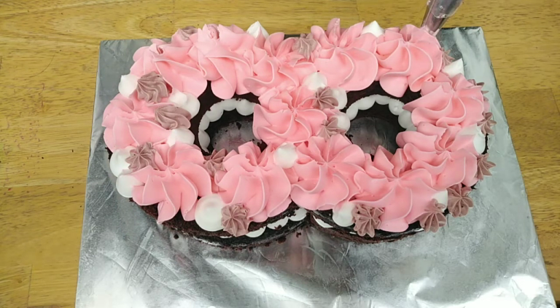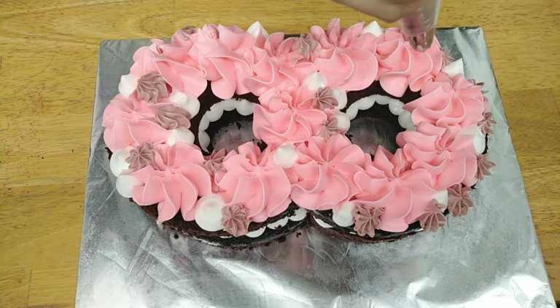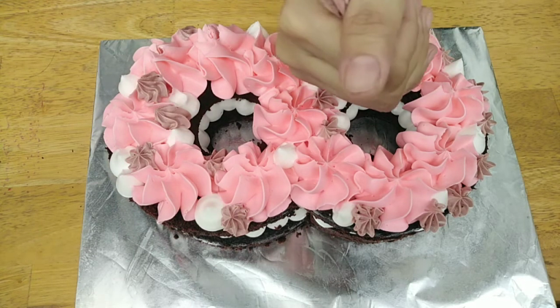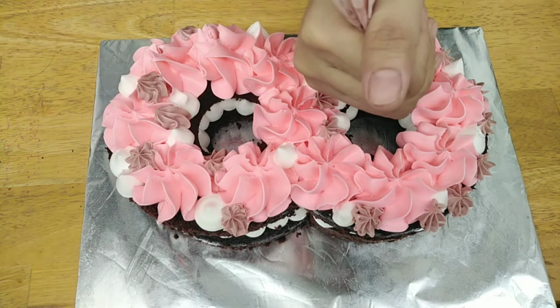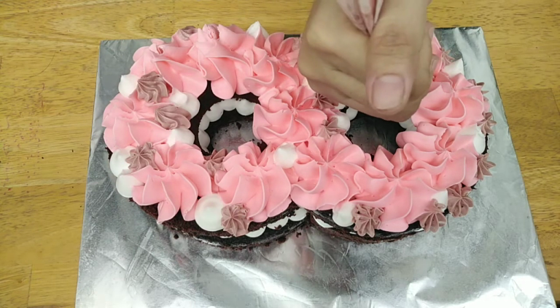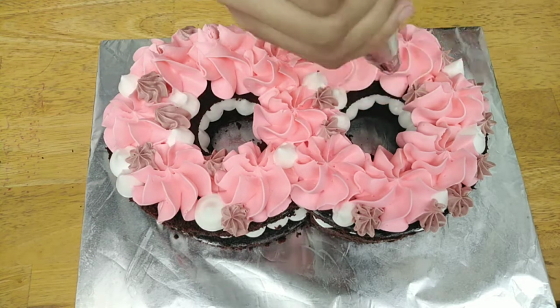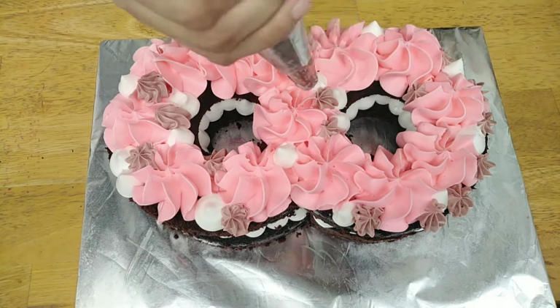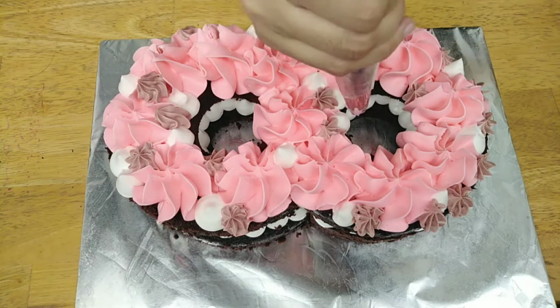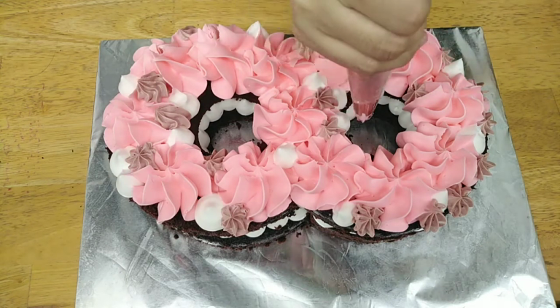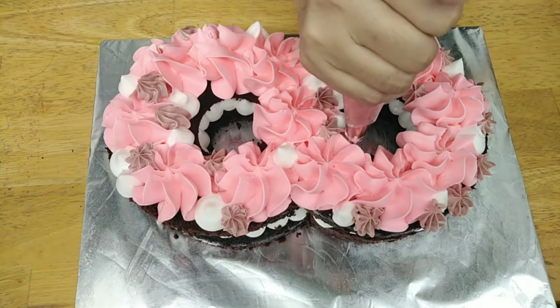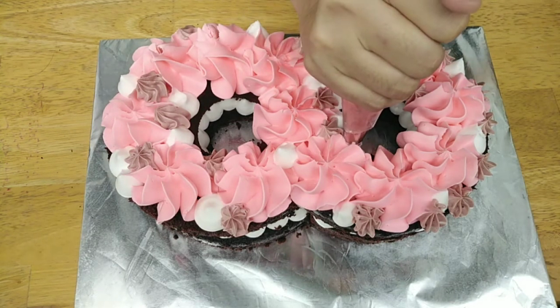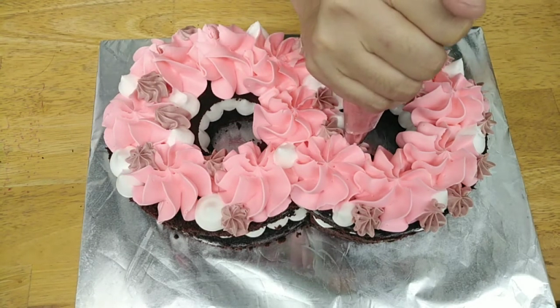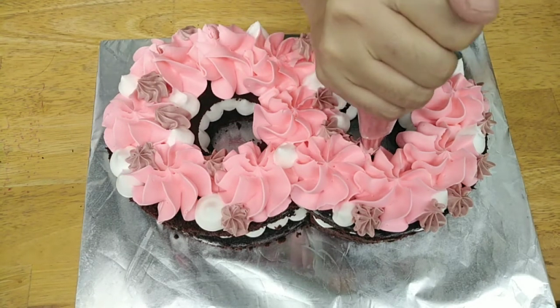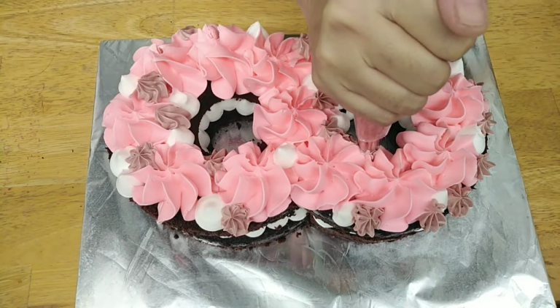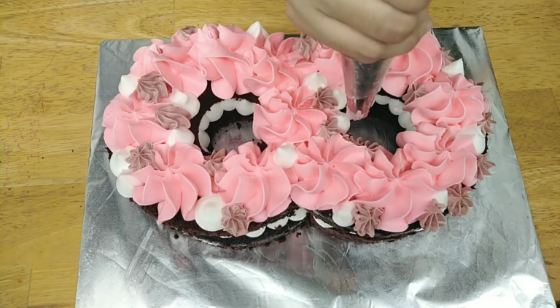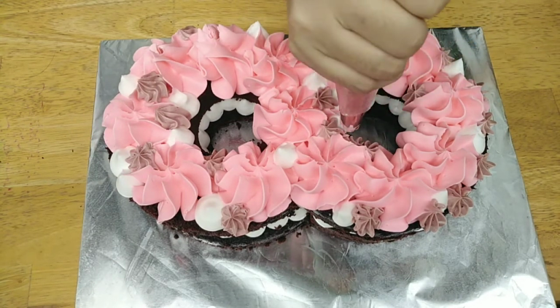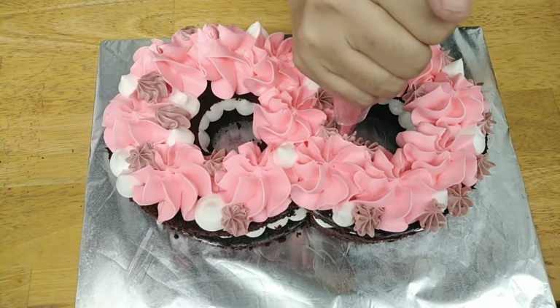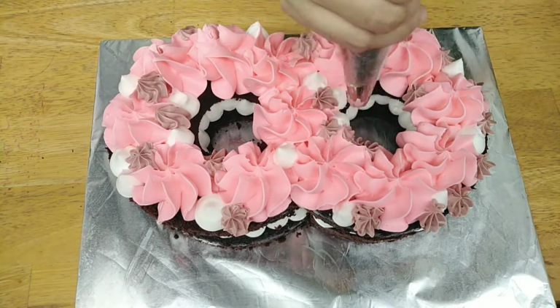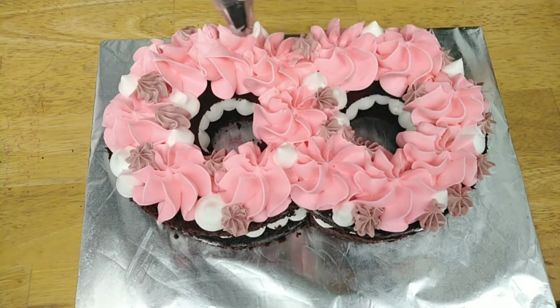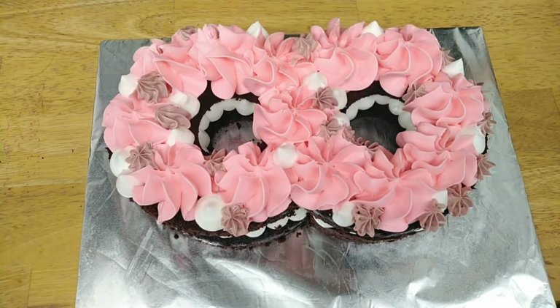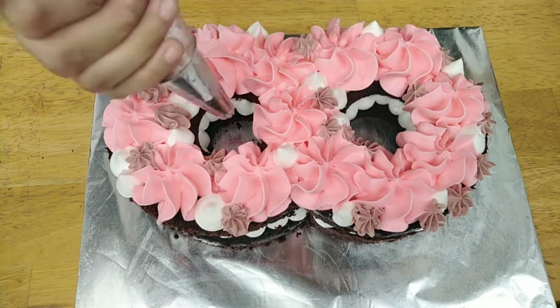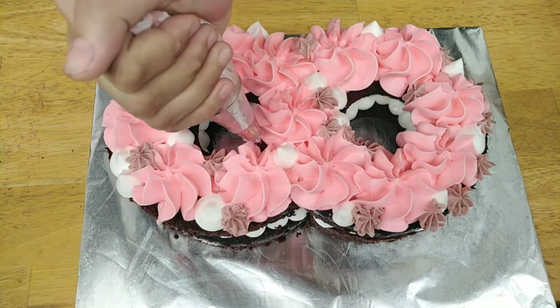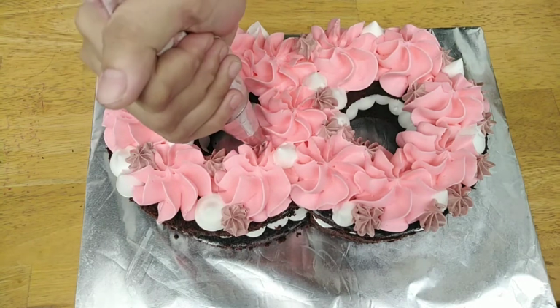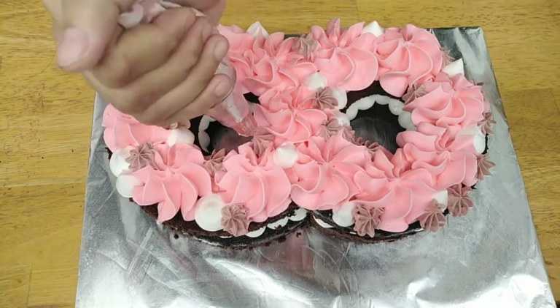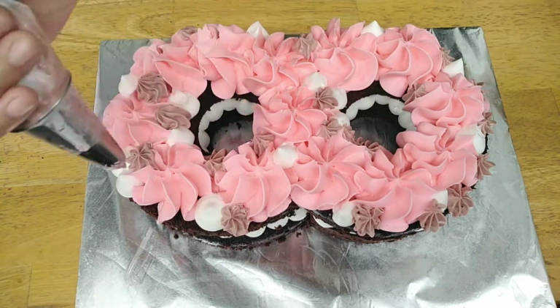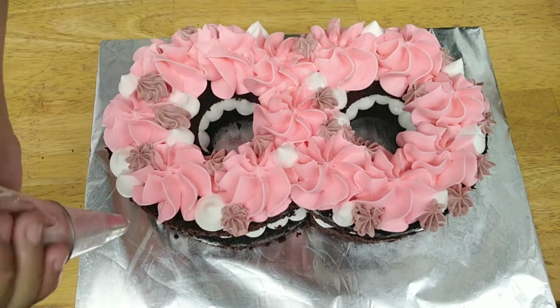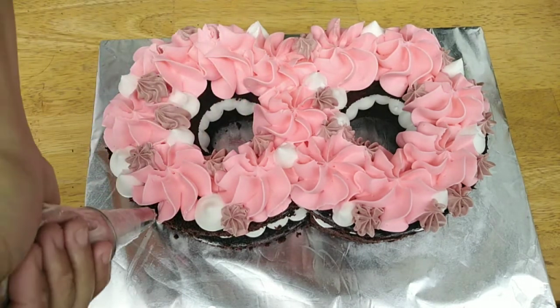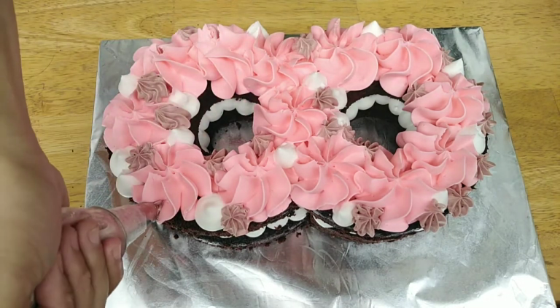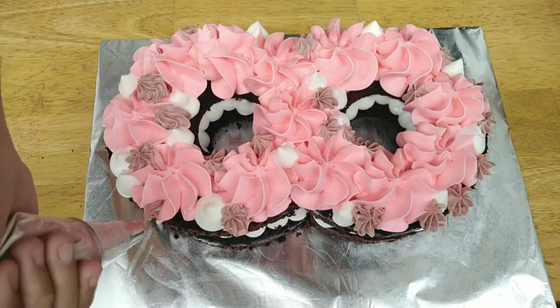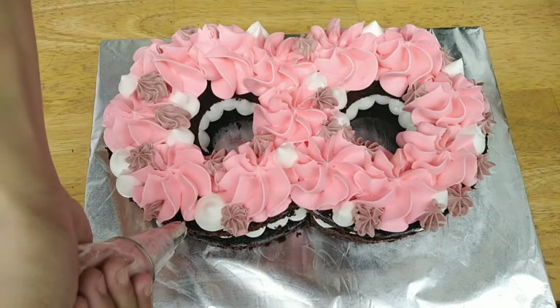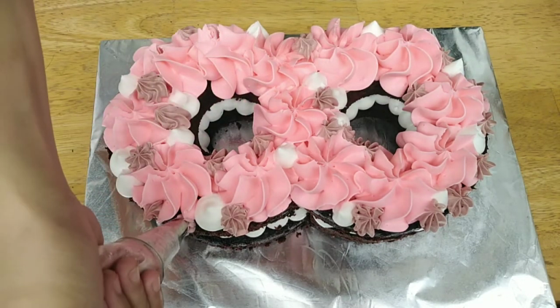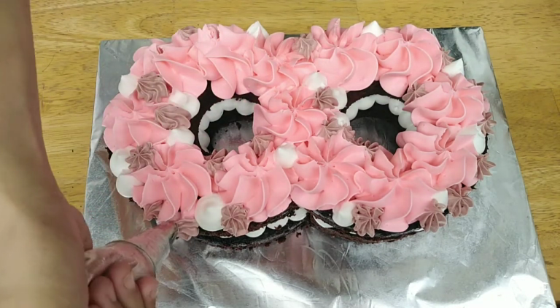And then nagpipe tayo ng icing para sa ating top part. And just to fill in the gaps, mga madam, pipe lang tayo ng maliliit dito ng mga stars.